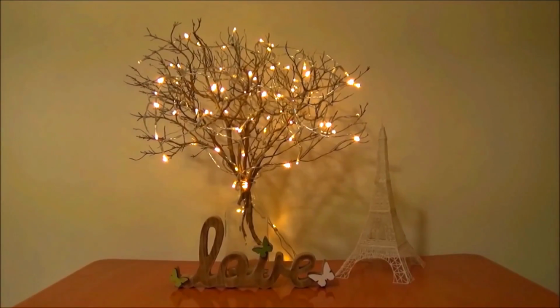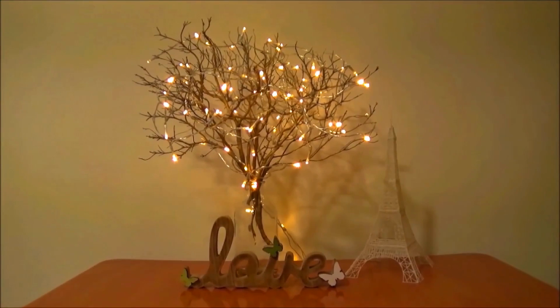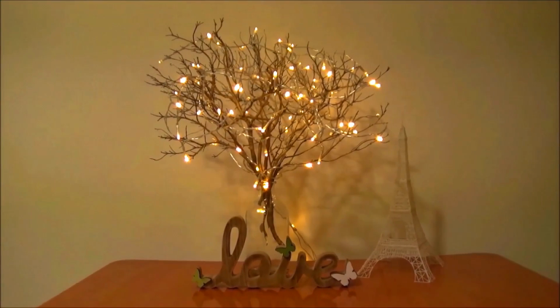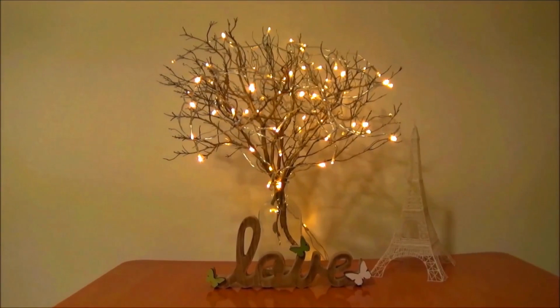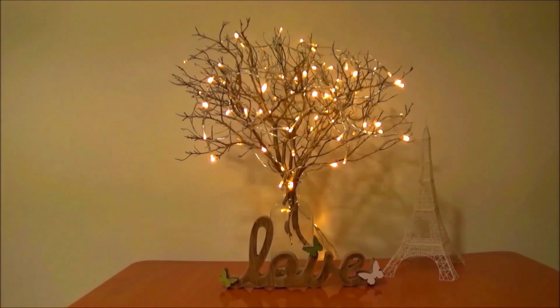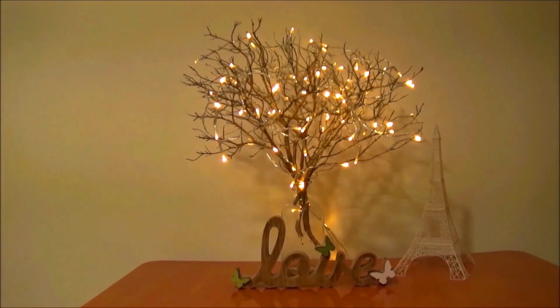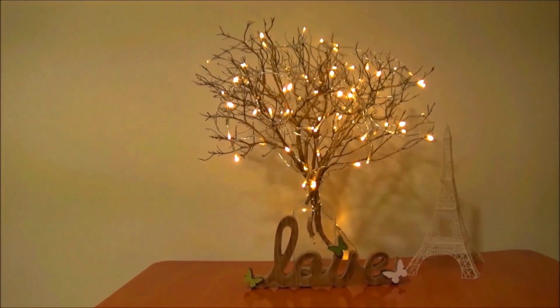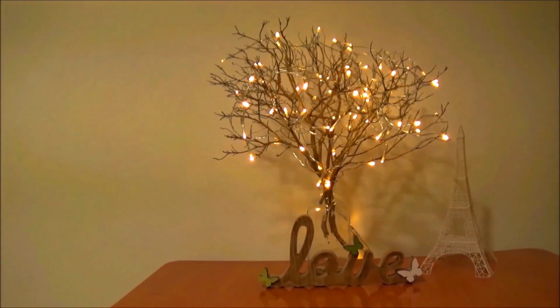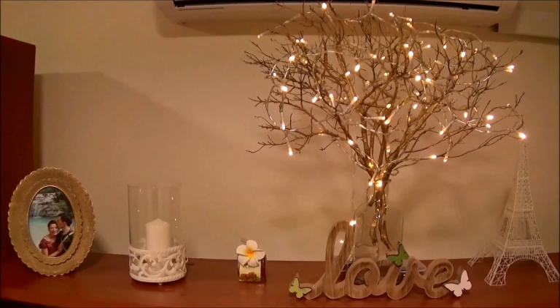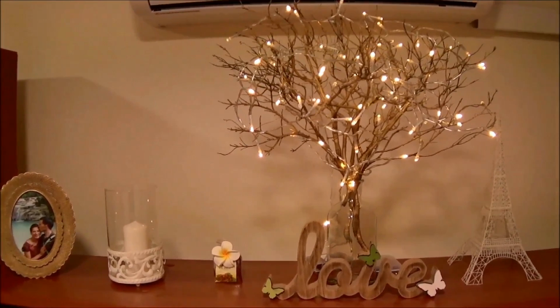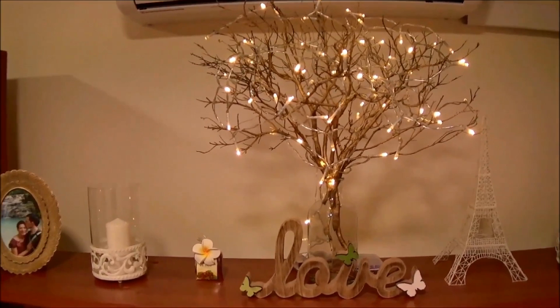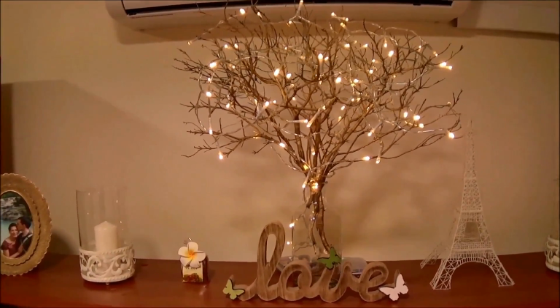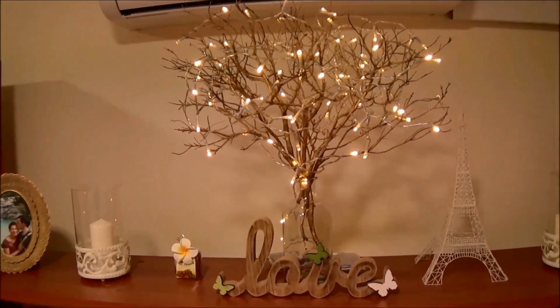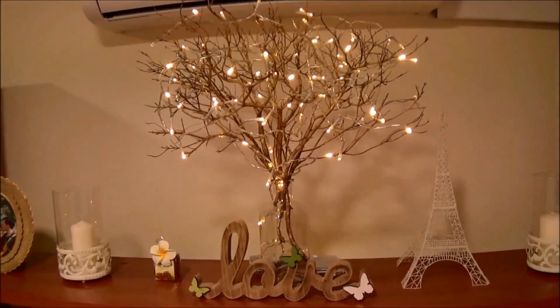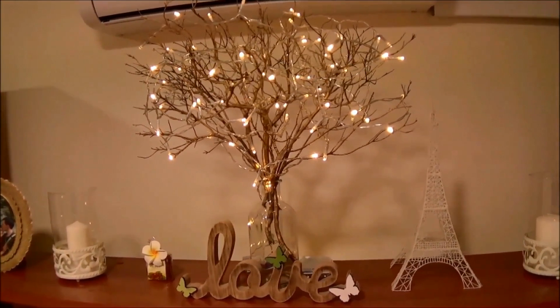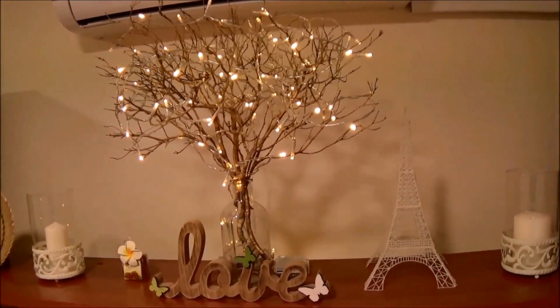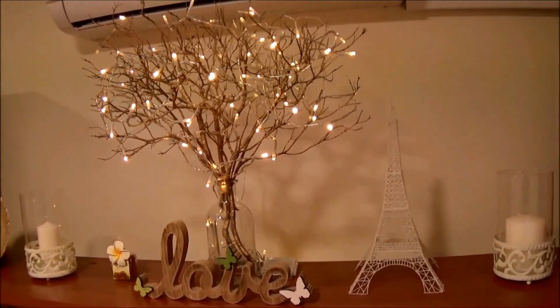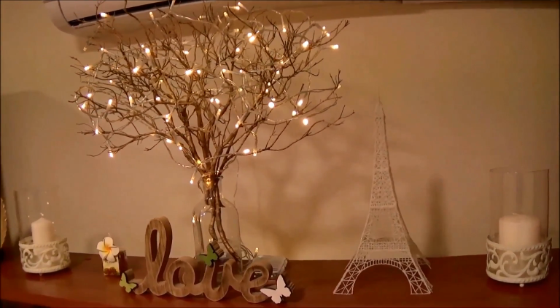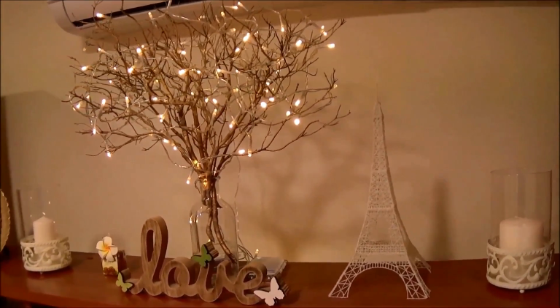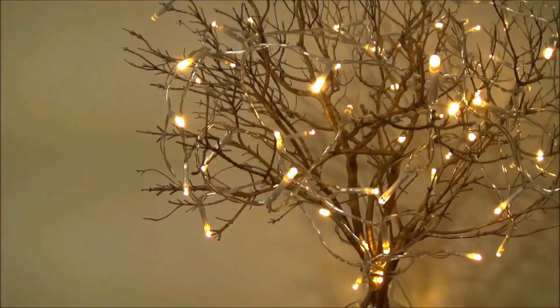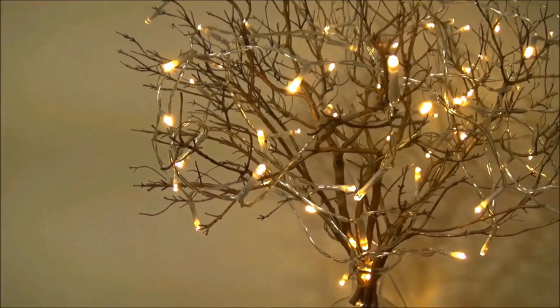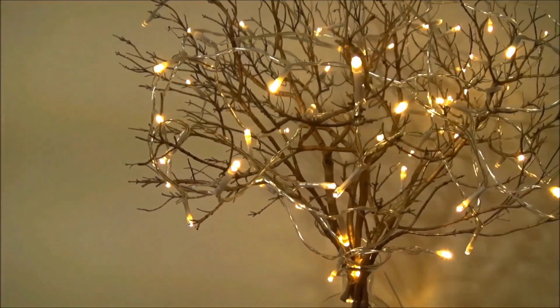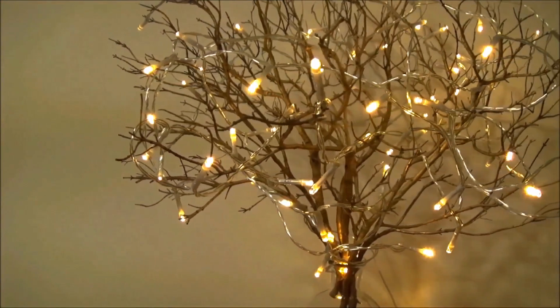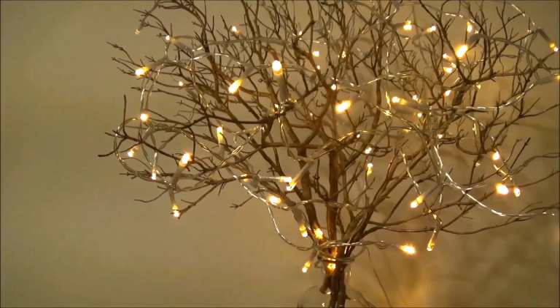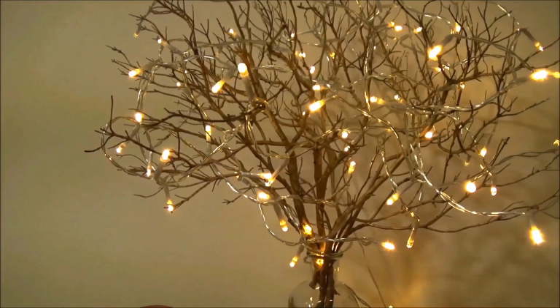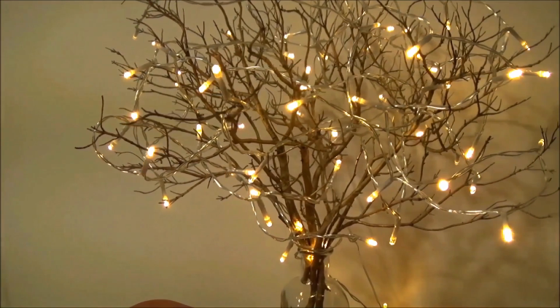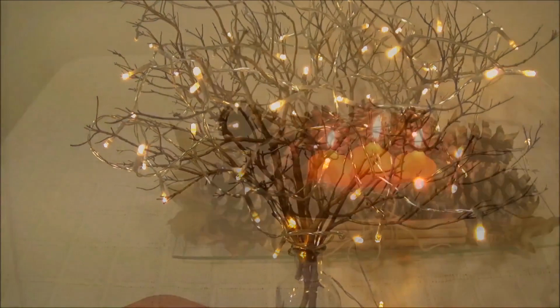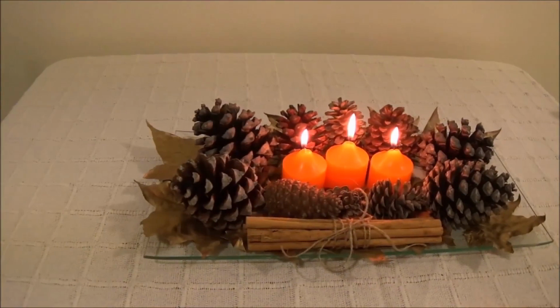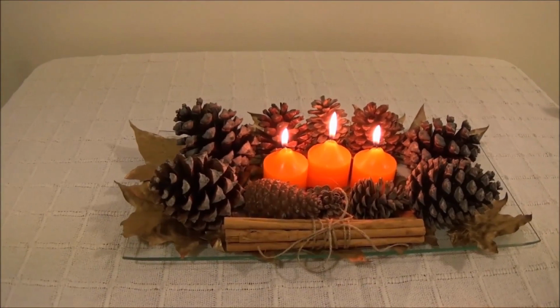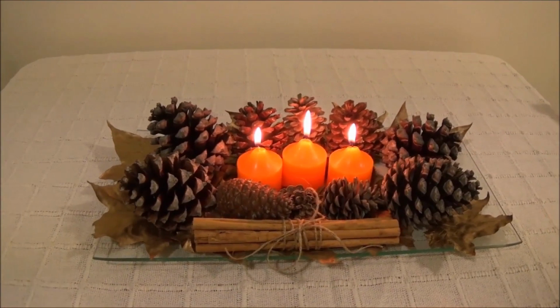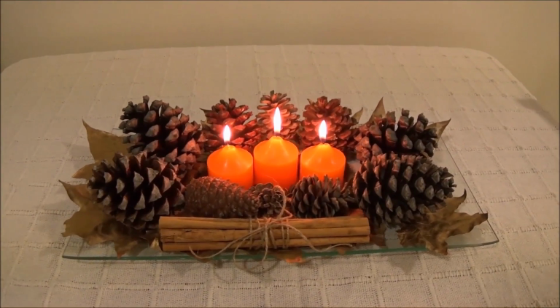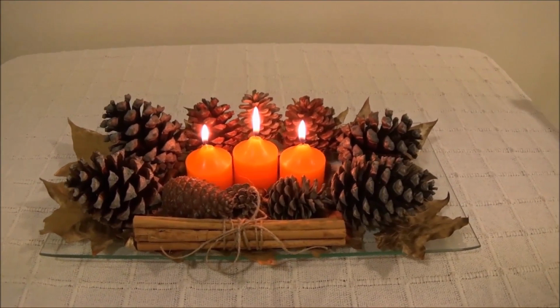I hope you agree with me how beautiful this tree looks — since I made it I've been obsessed with it and I can watch it for hours. It also made my living room so cozy.